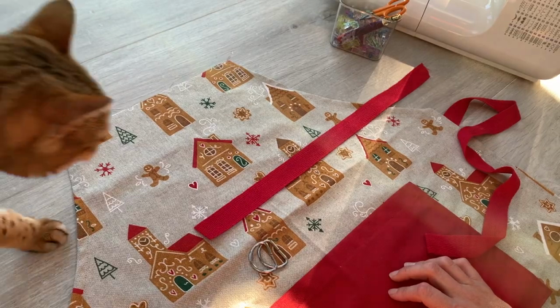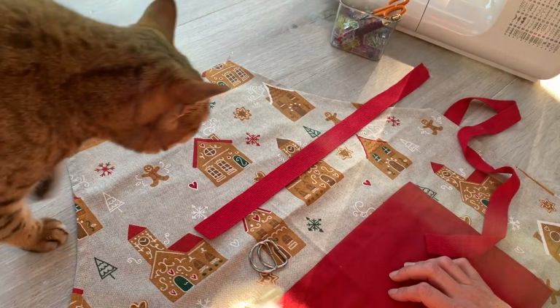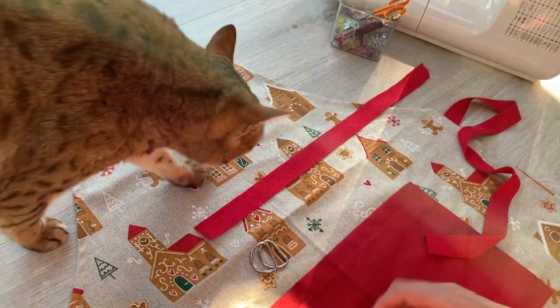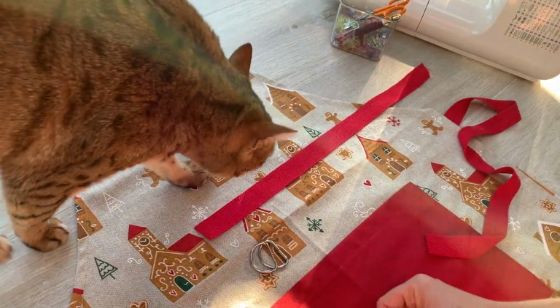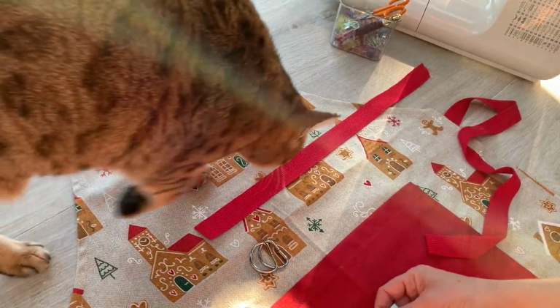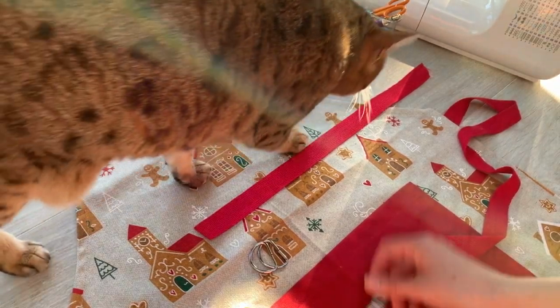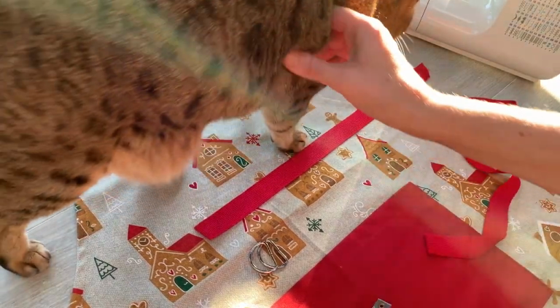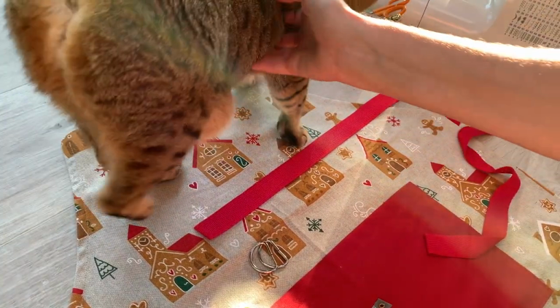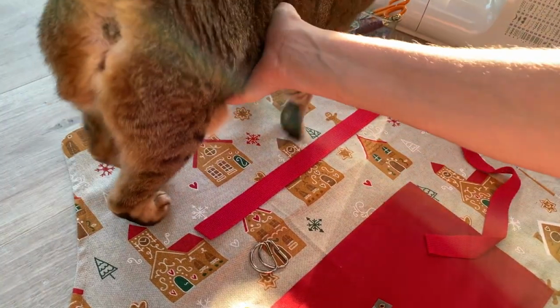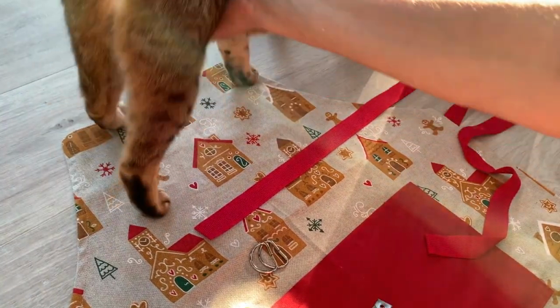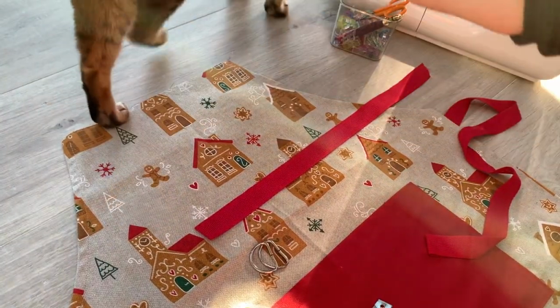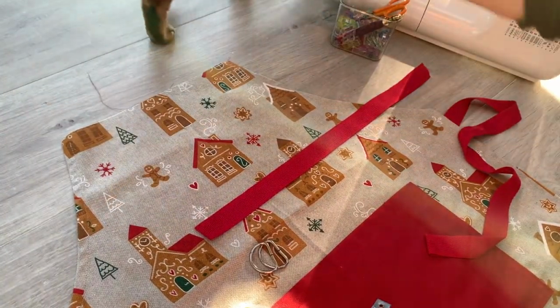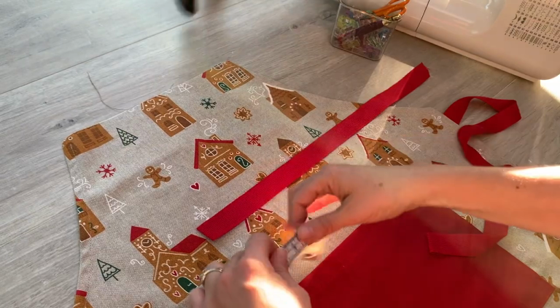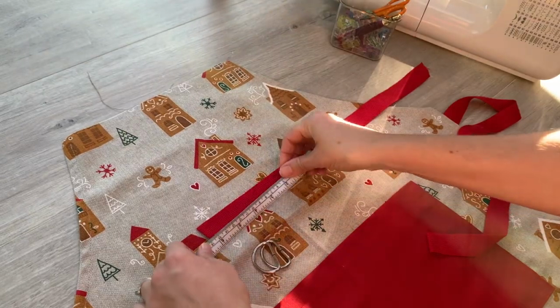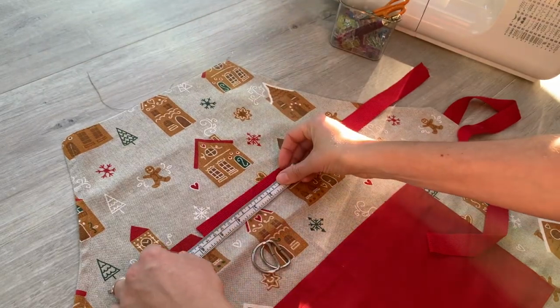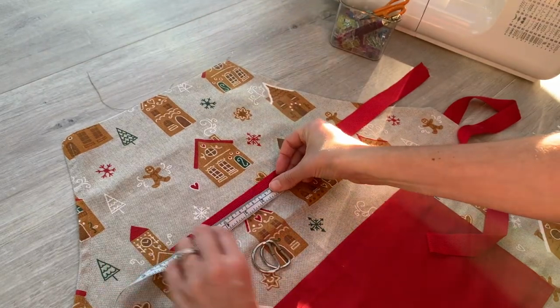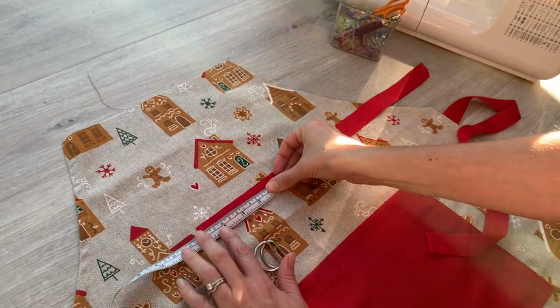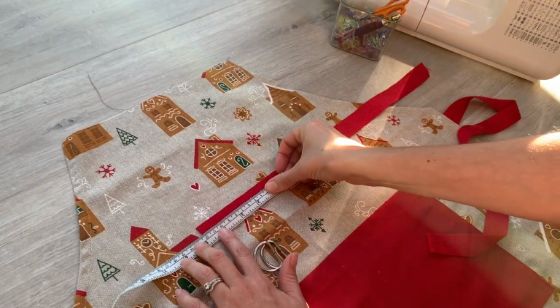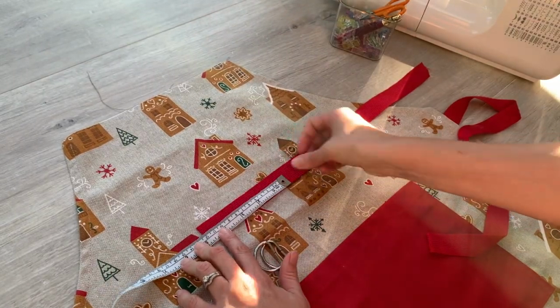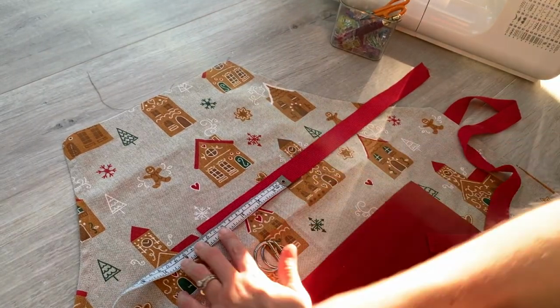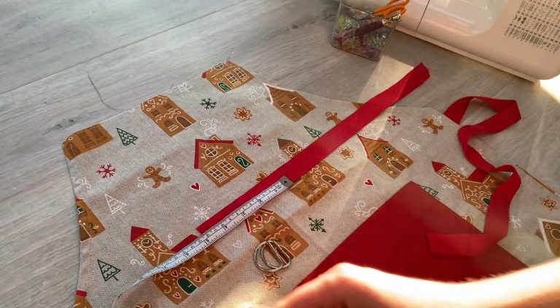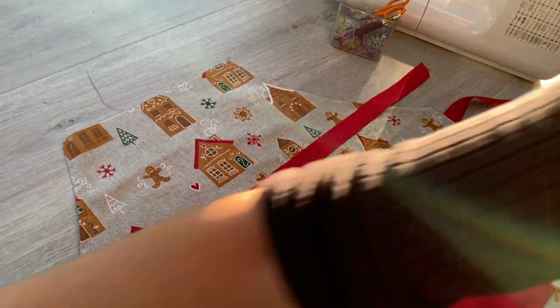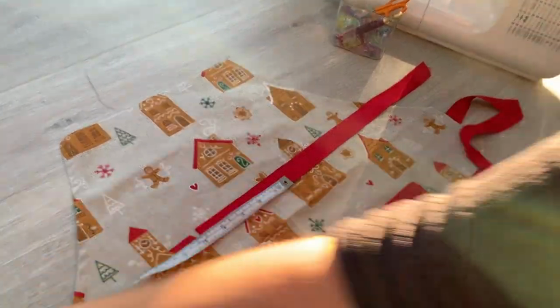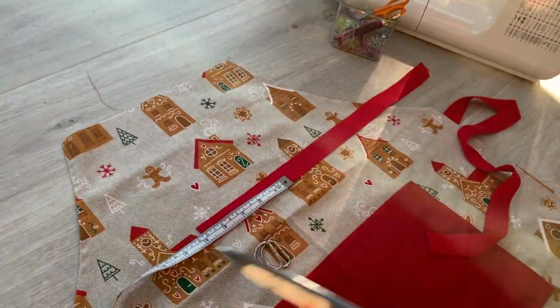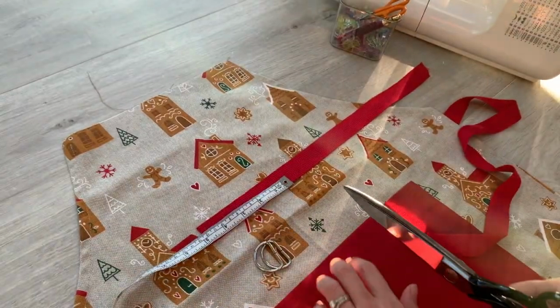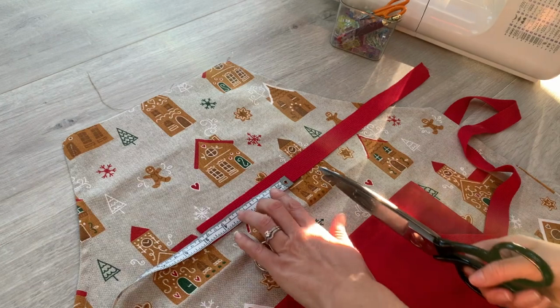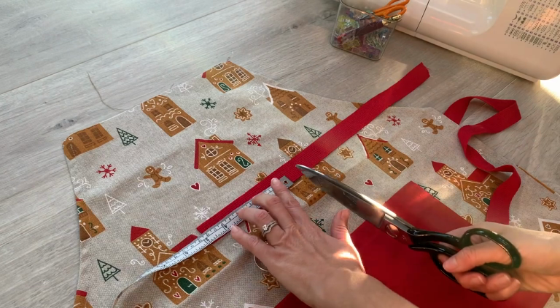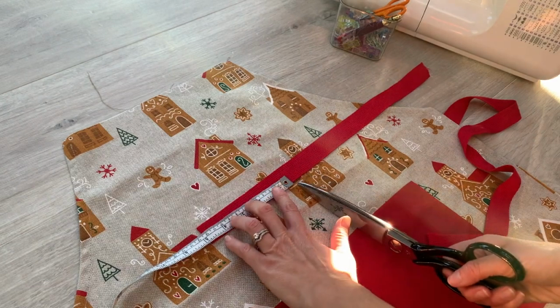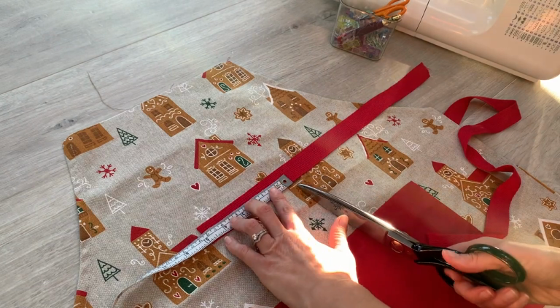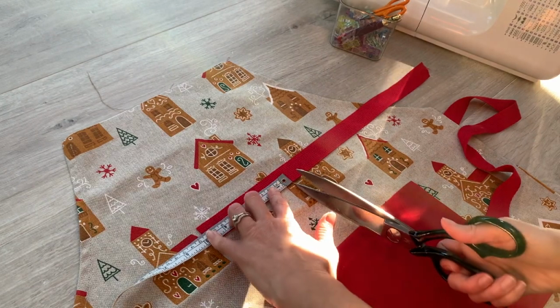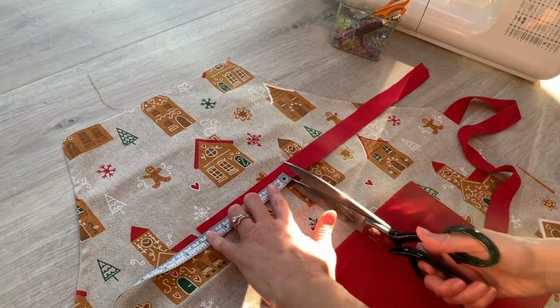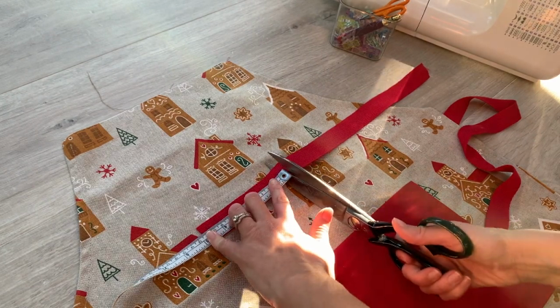So taking my tape measure — off you go Puss Puss — I'm going to just cut a 12cm piece of webbing. She's in my box of pins now, this is not good.